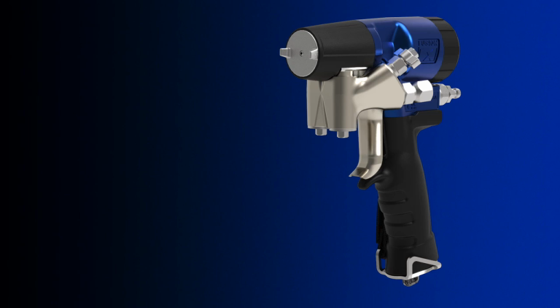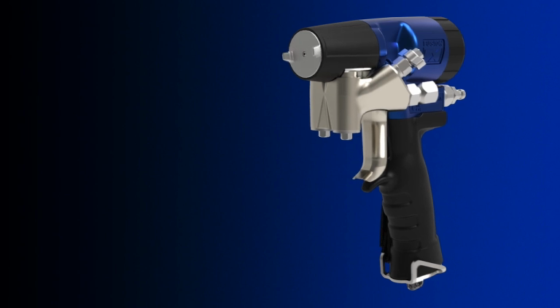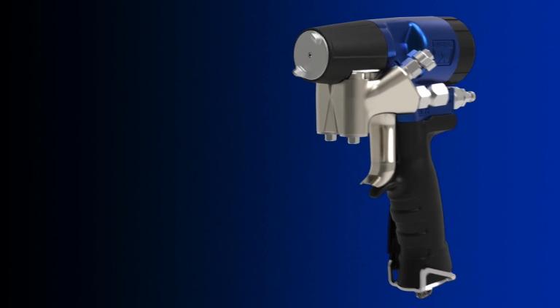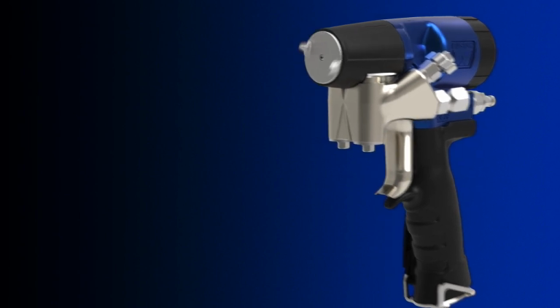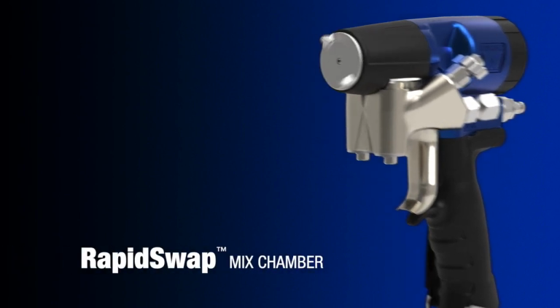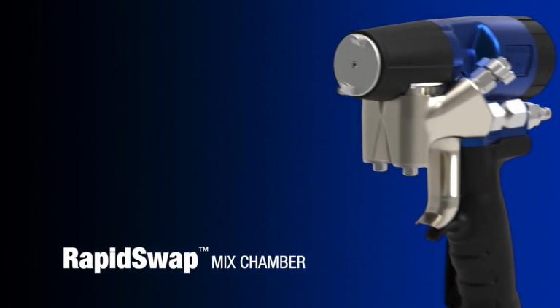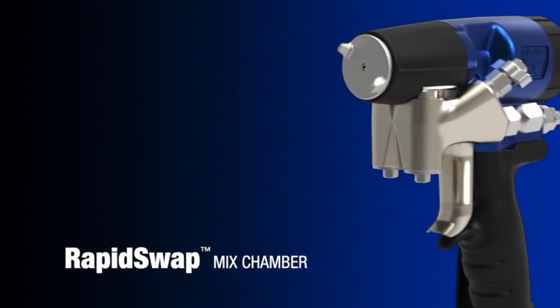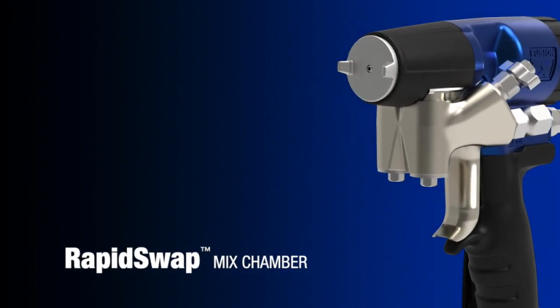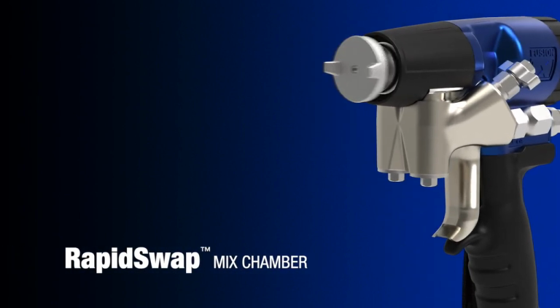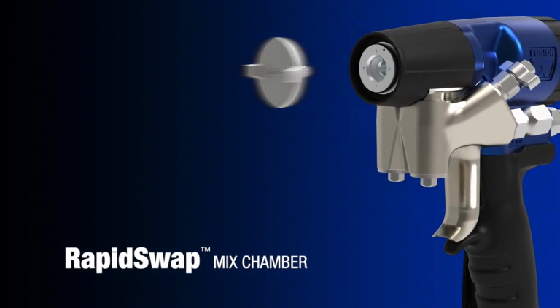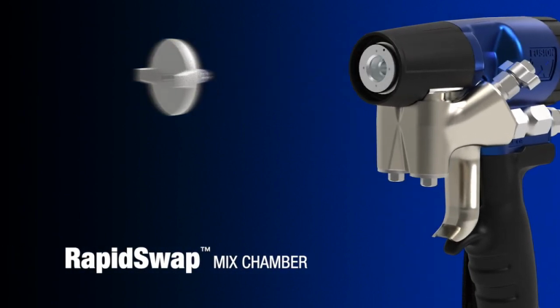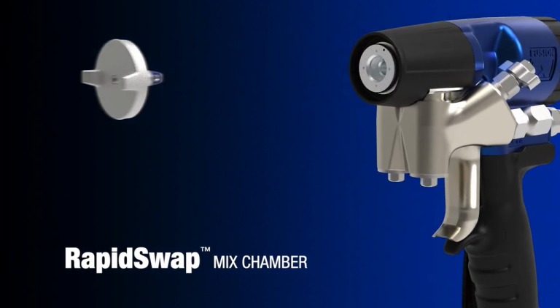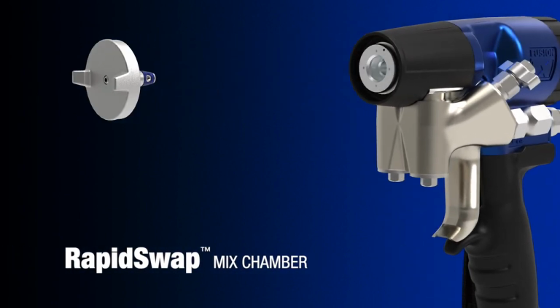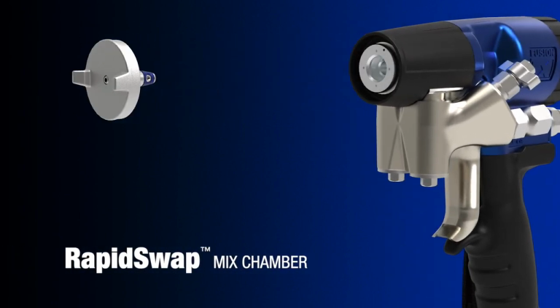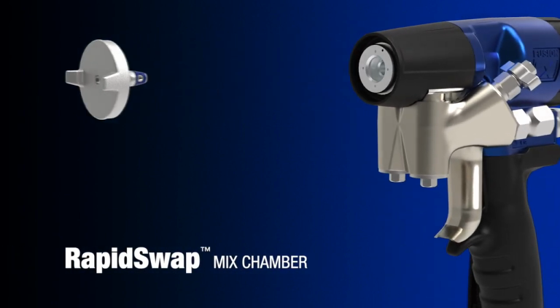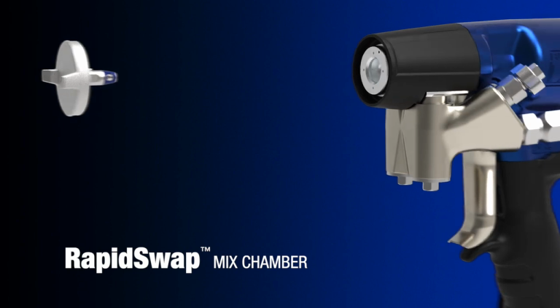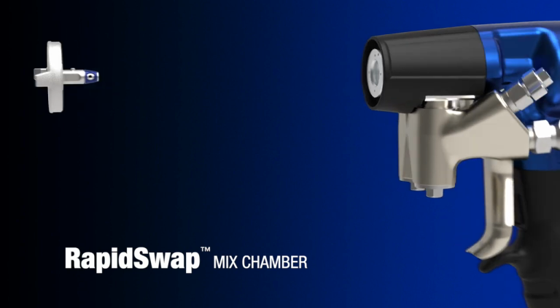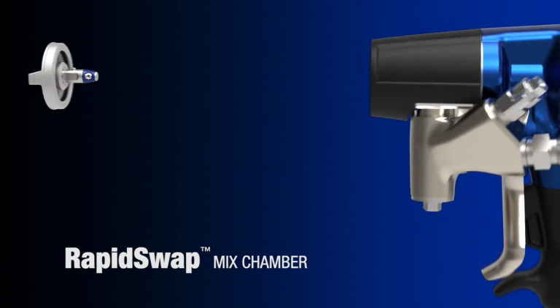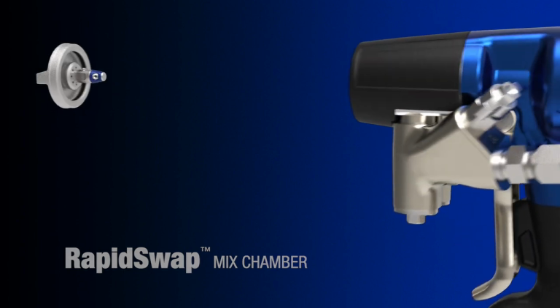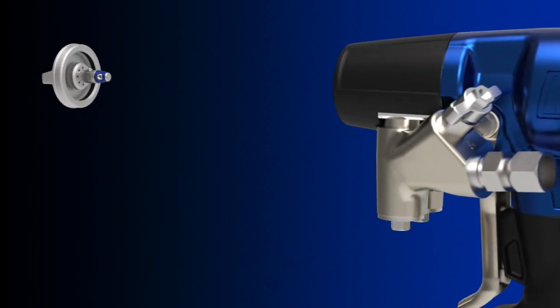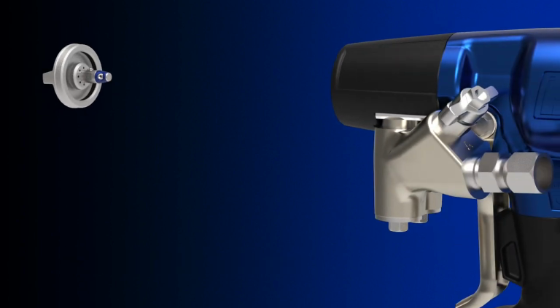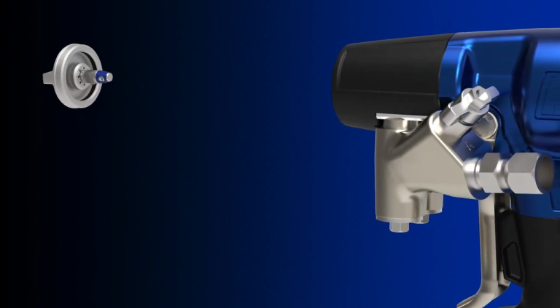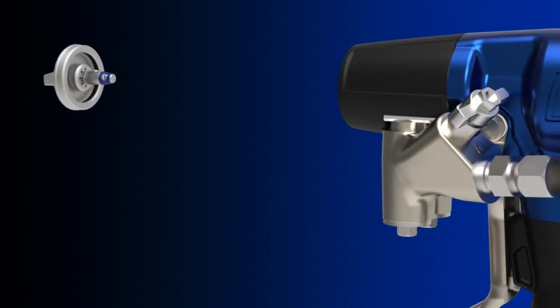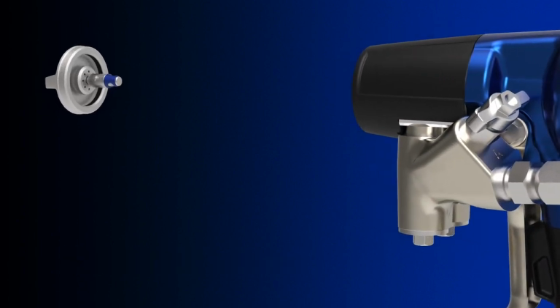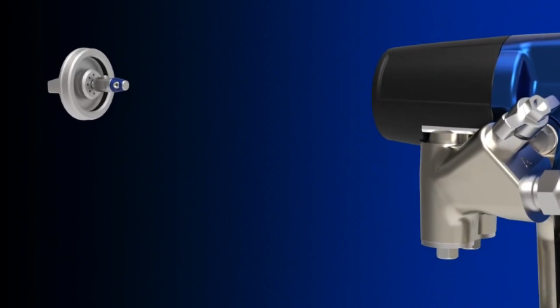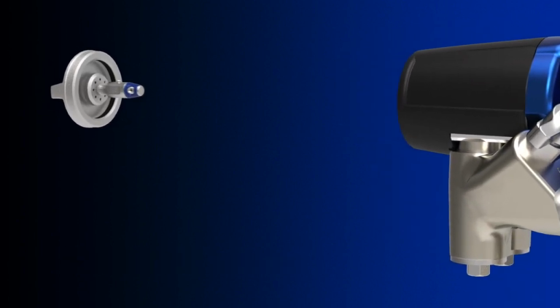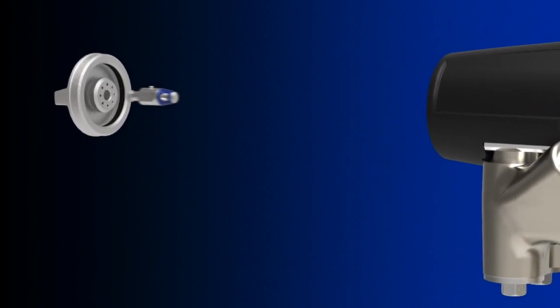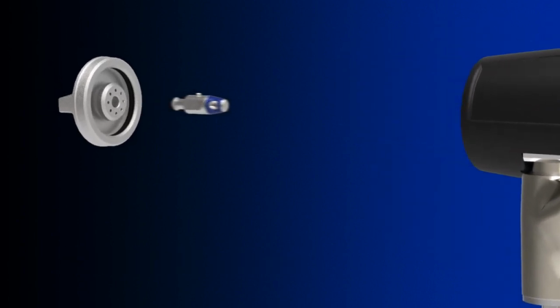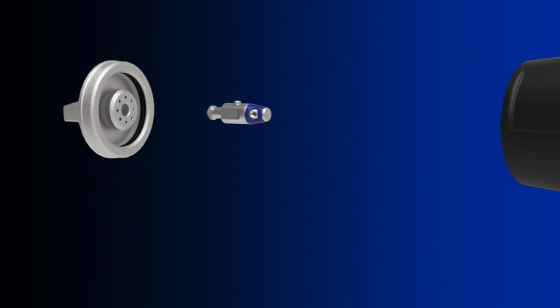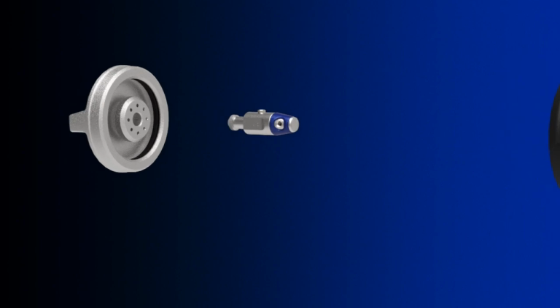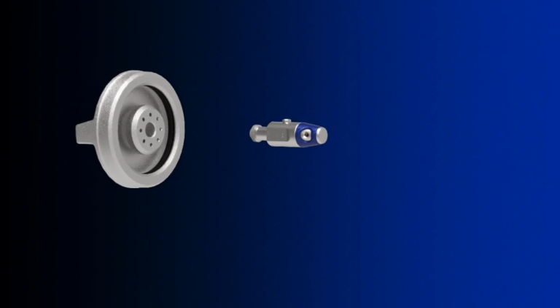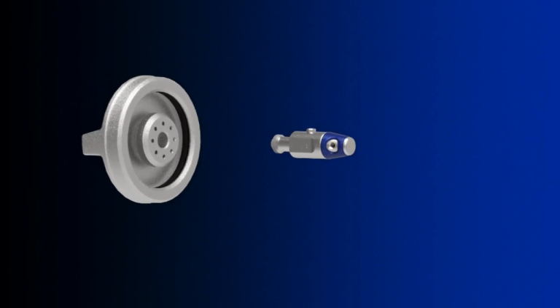Change the way you spray with the new RapidSwap chamber design. Quickly change your mix chamber size in seconds to best match your spray application. In addition, keep a consistent and perfect pattern with the ability to easily maintain your impingement ports.